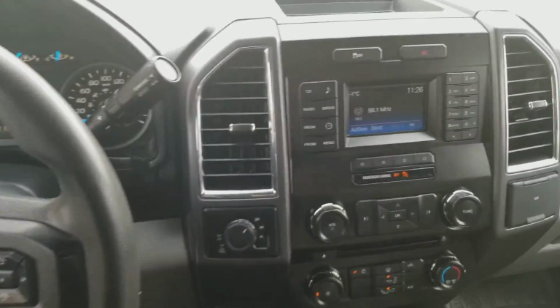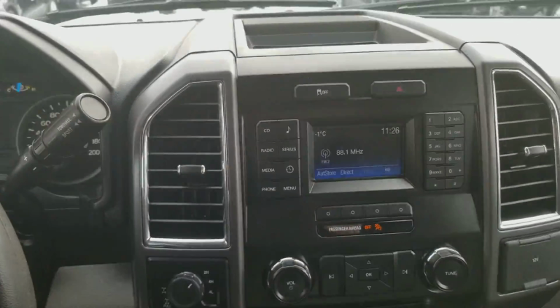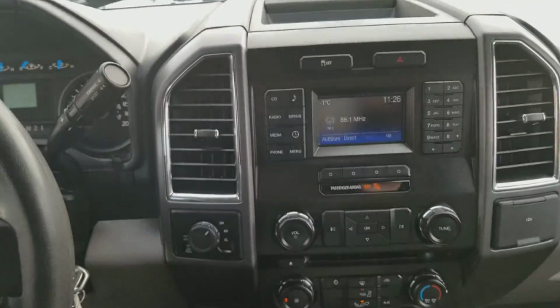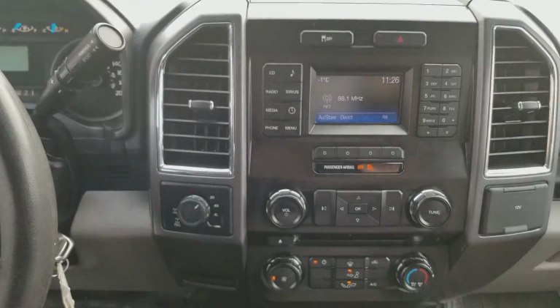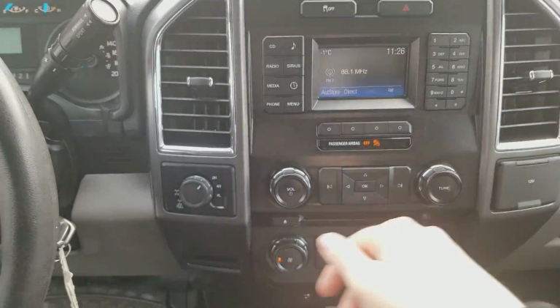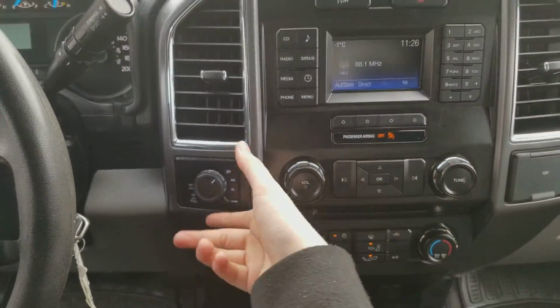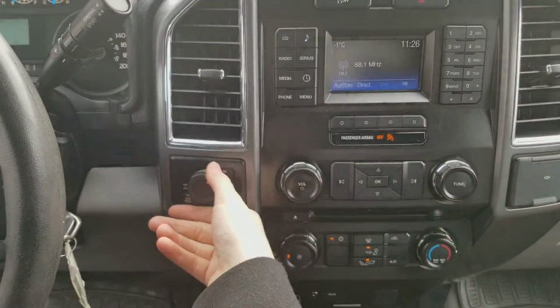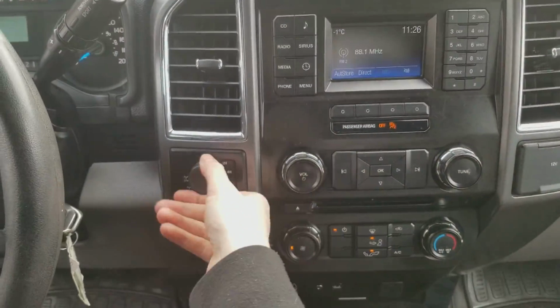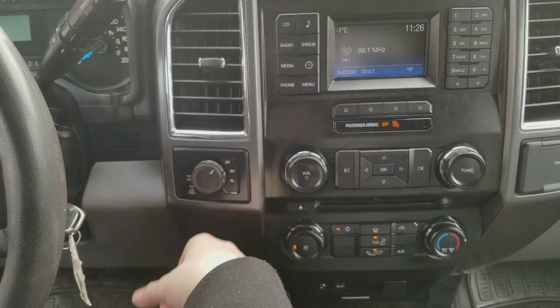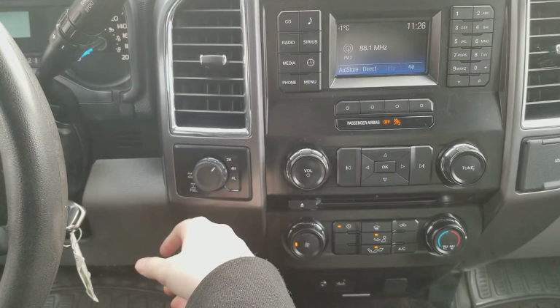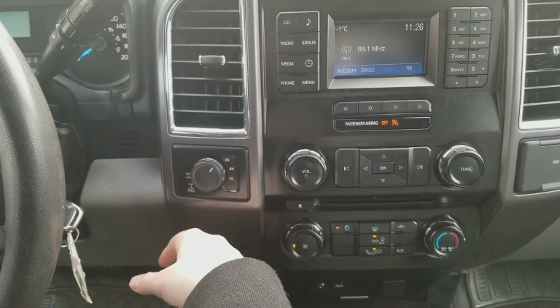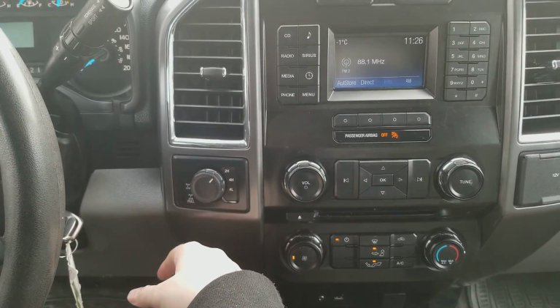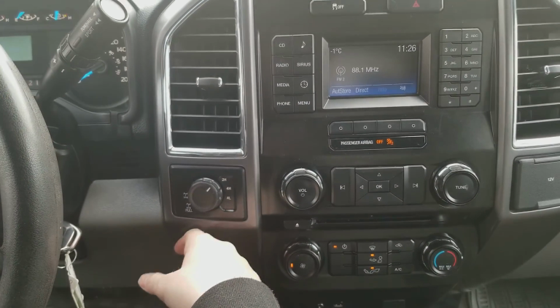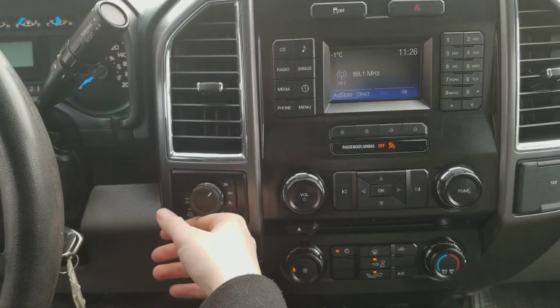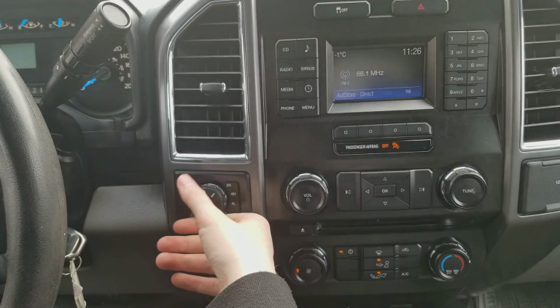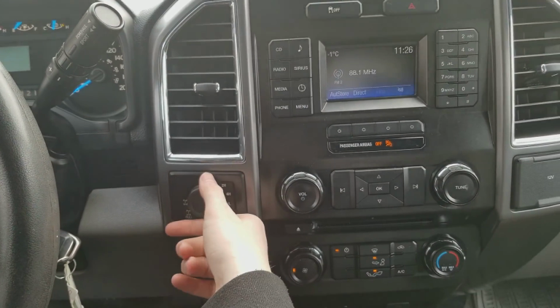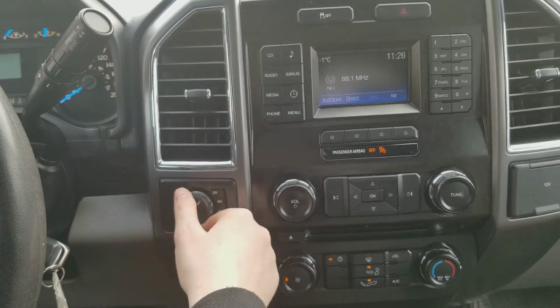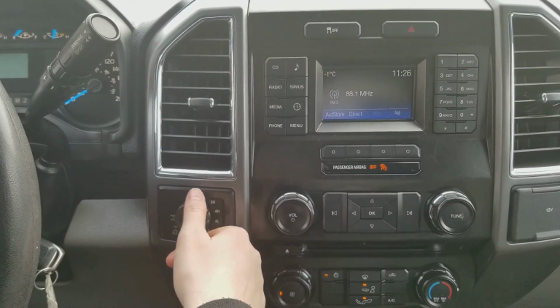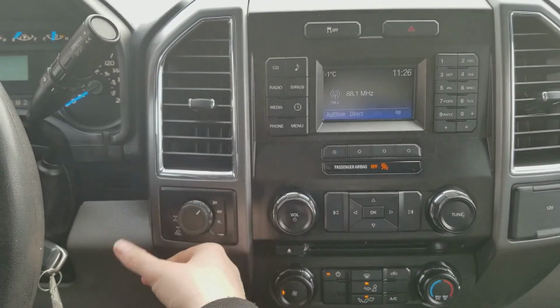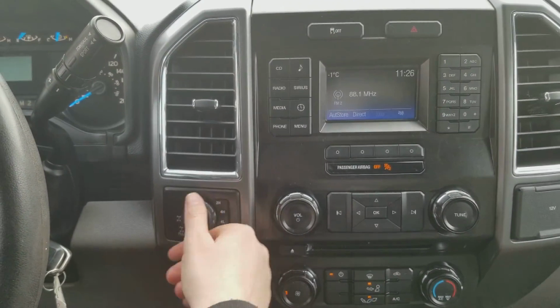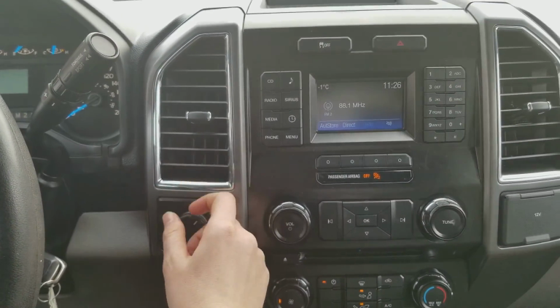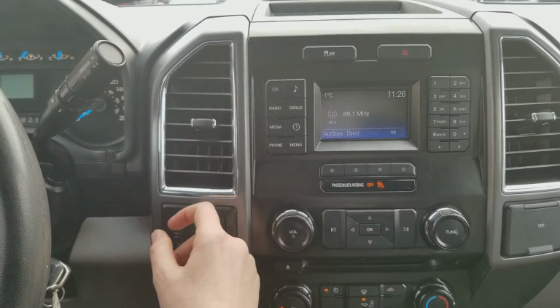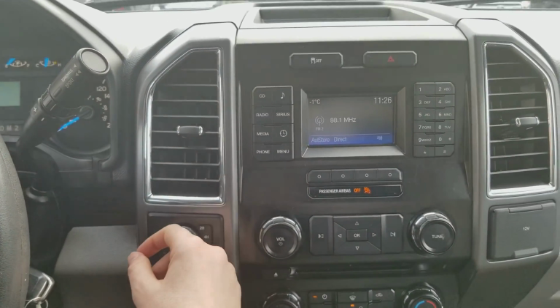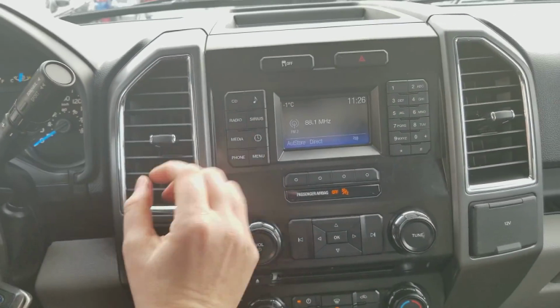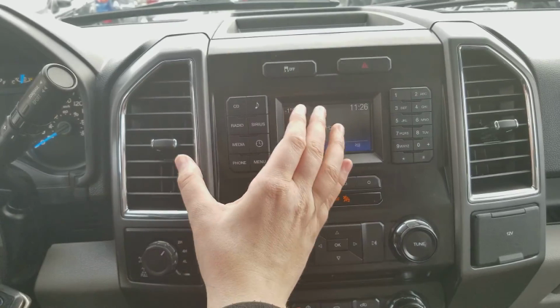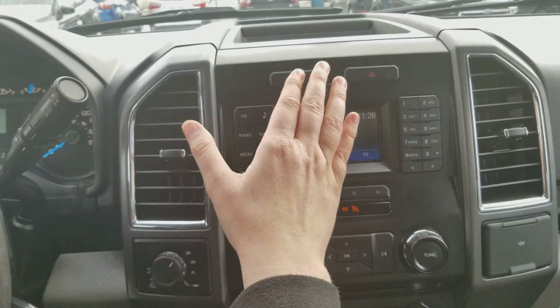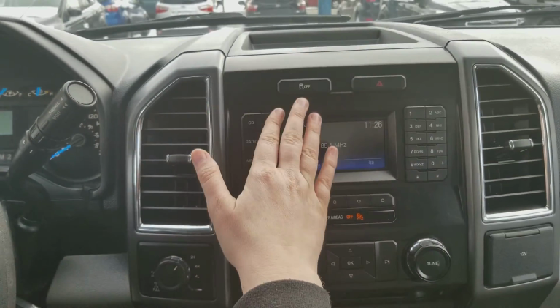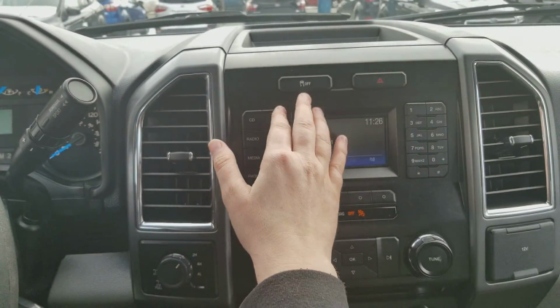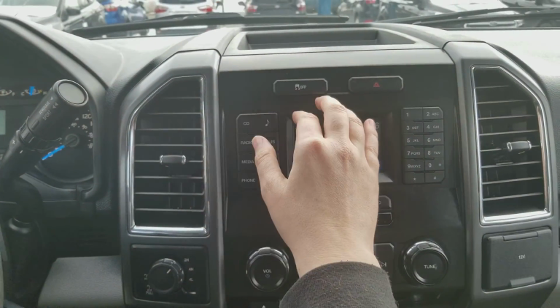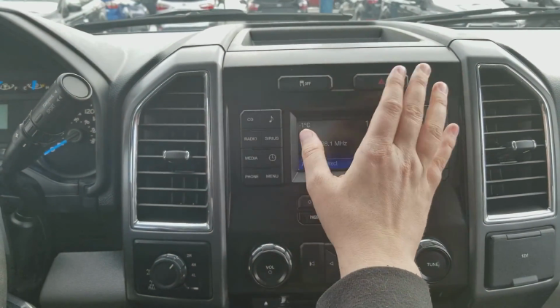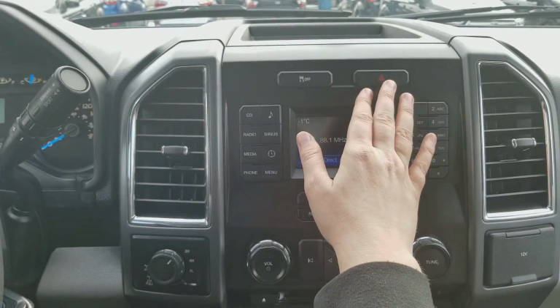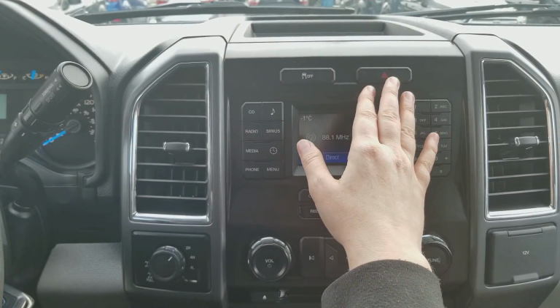Moving into the middle, you have your drivetrain selection on the left where you can switch between two-wheel and four-wheel drive. You also have that locking differential on there. Up top you have your traction control as well as your hazard lights.